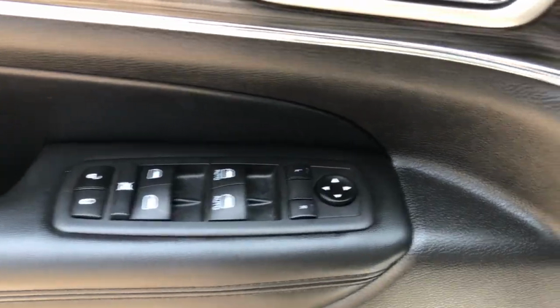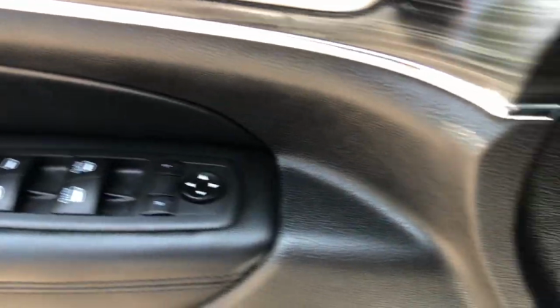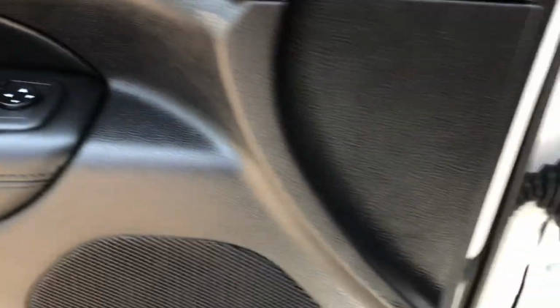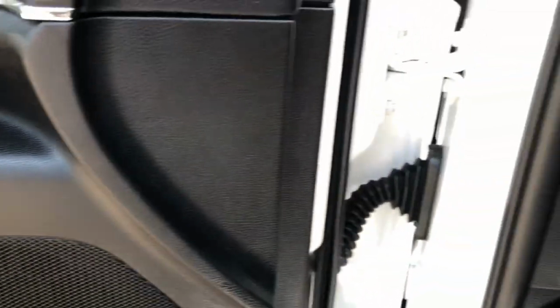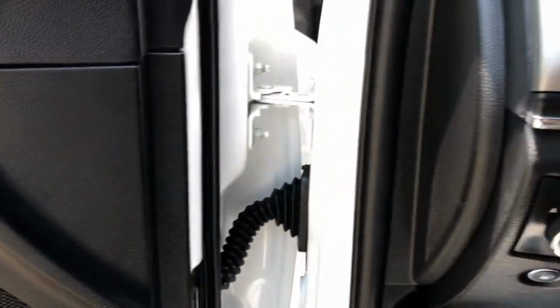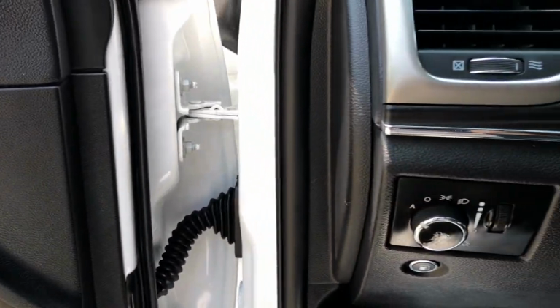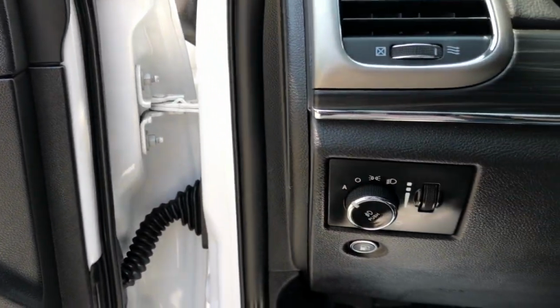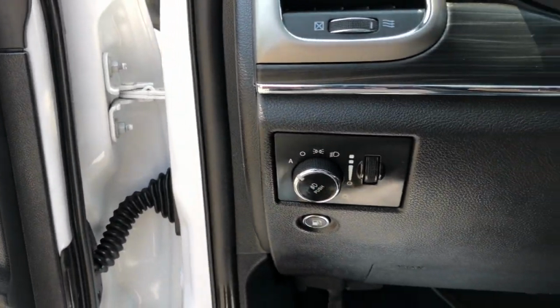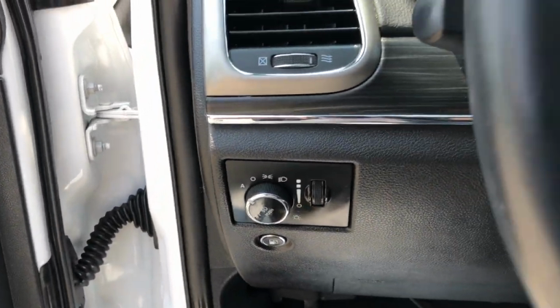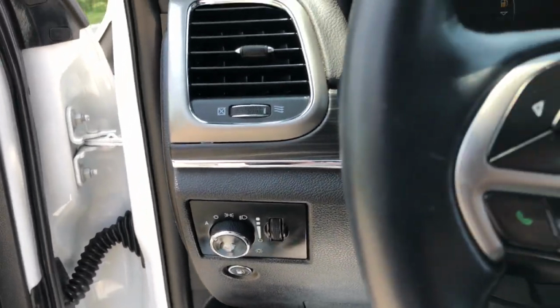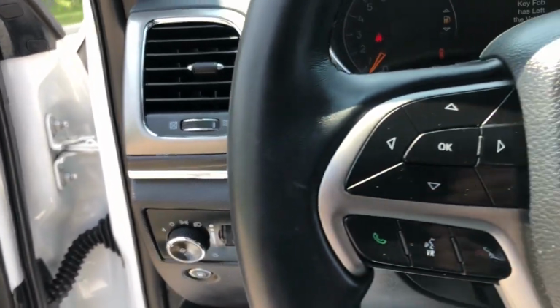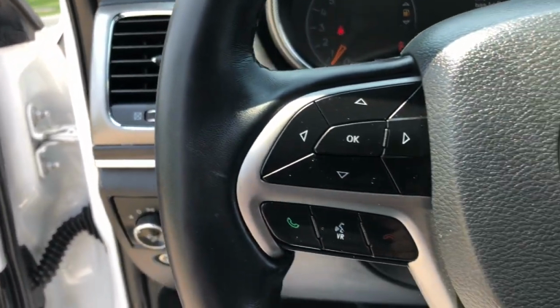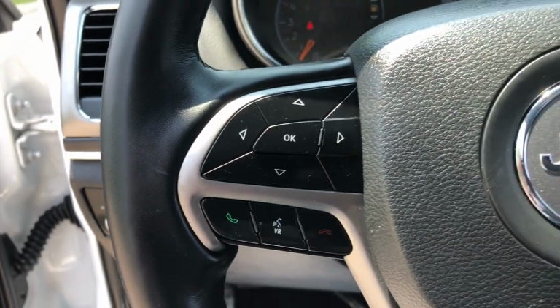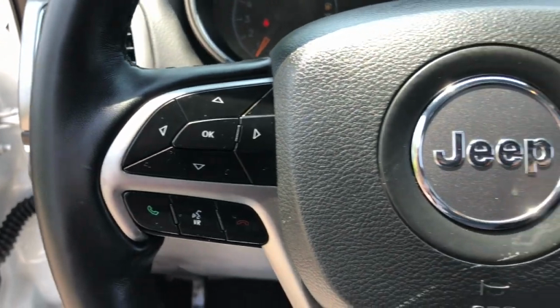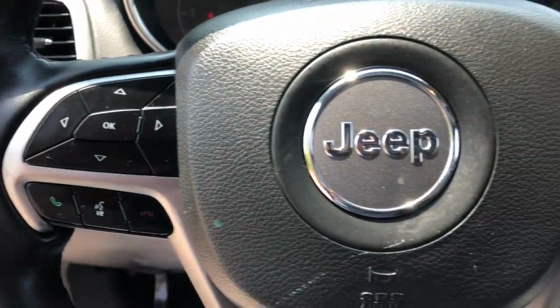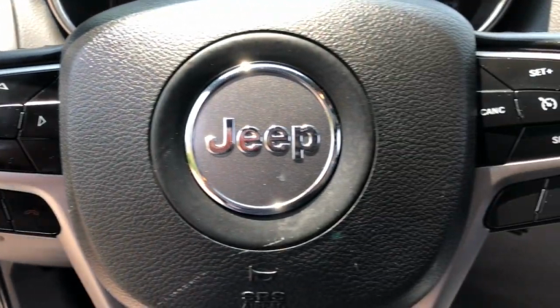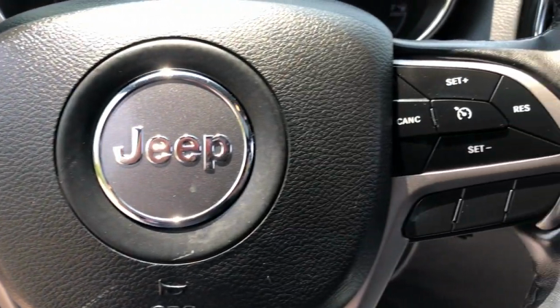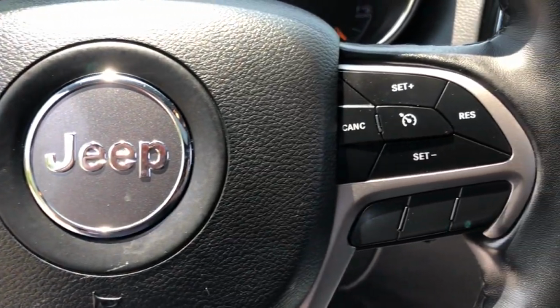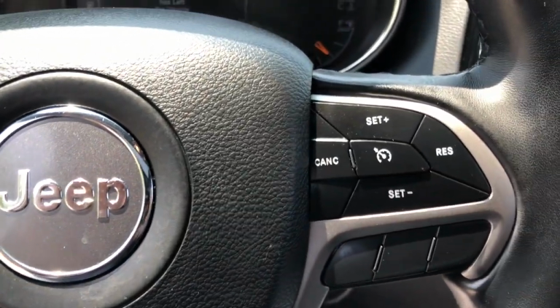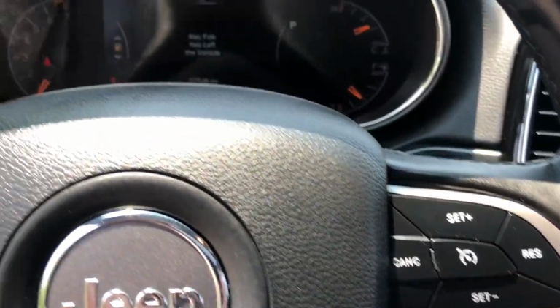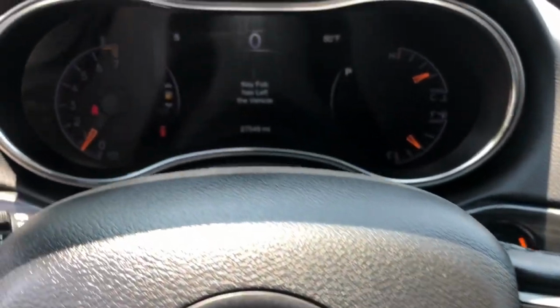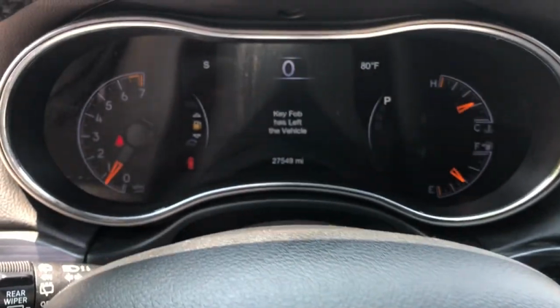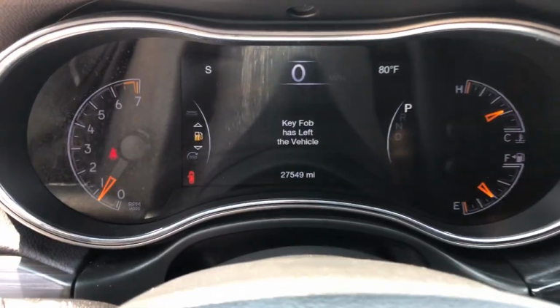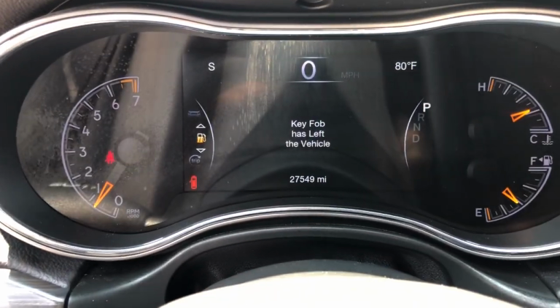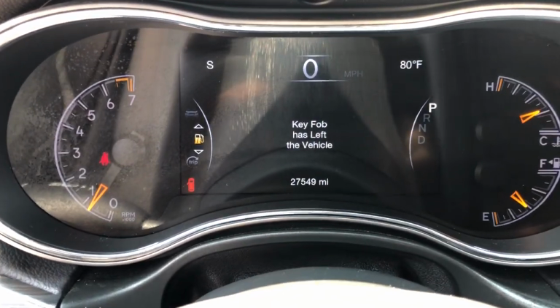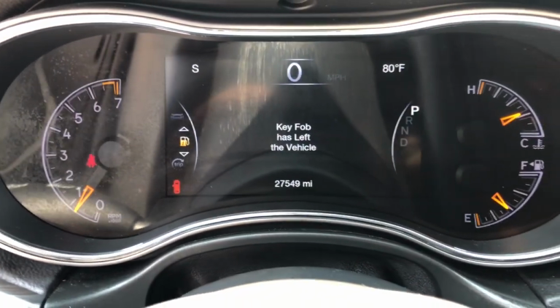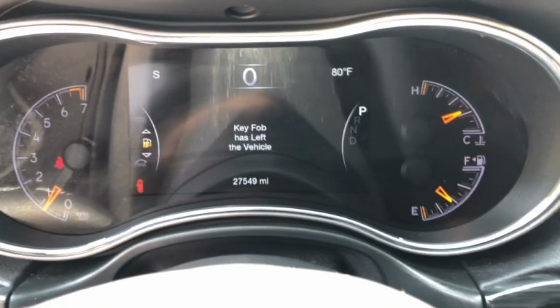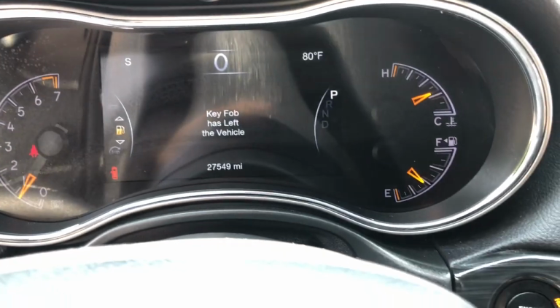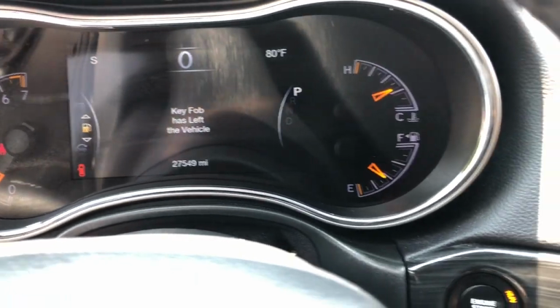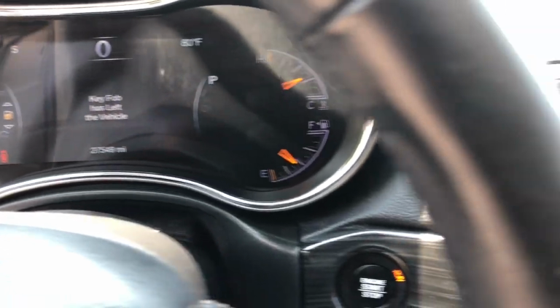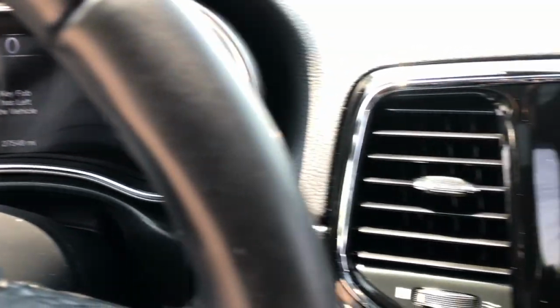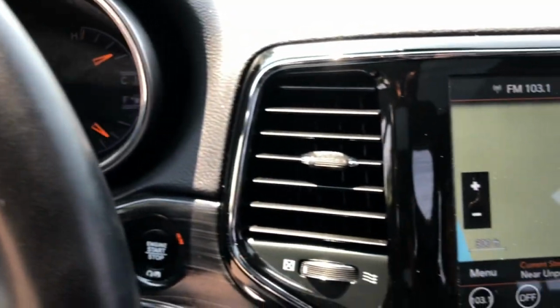These are just some of the great options this vehicle comes with: heated steering wheel, Apple CarPlay and/or Android Auto, touchscreen infotainment system, keyless entry, and moonroof.